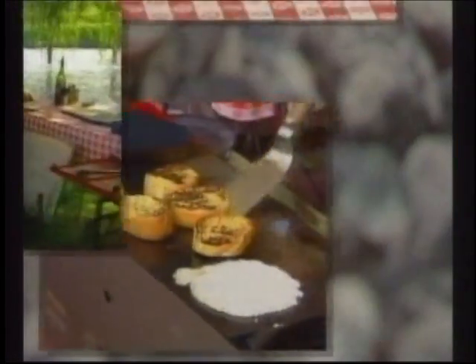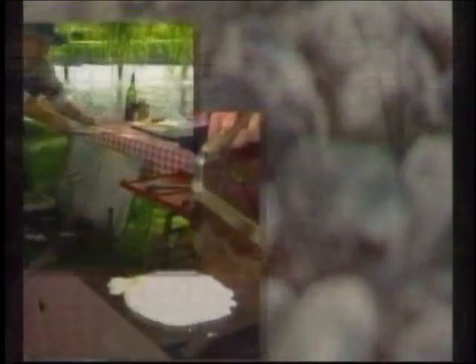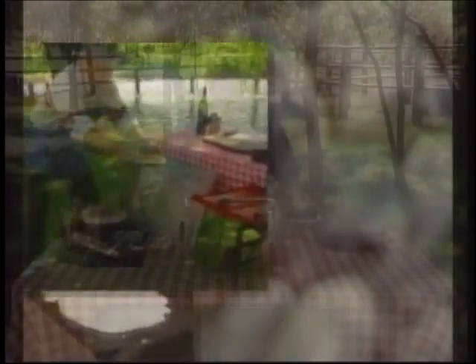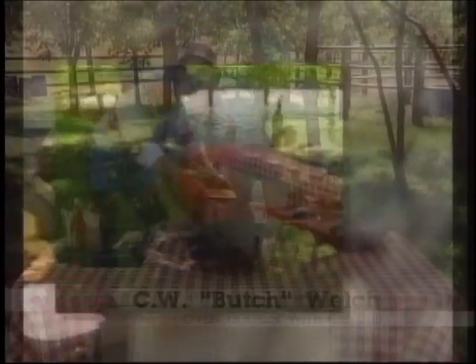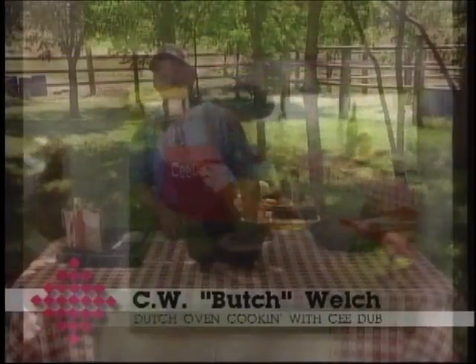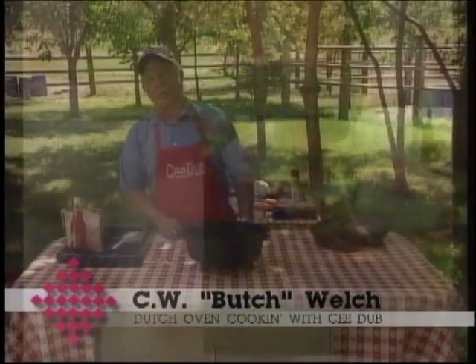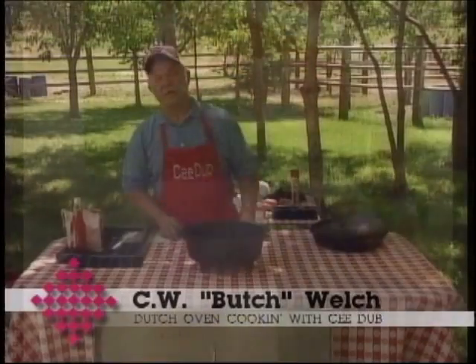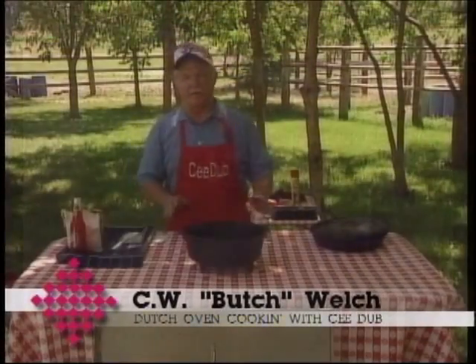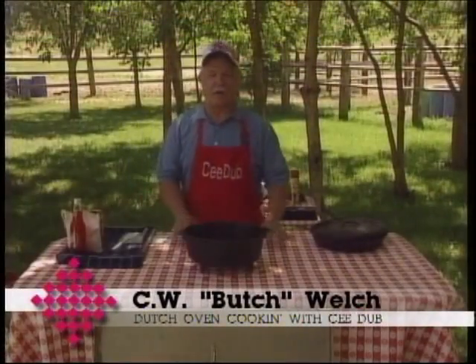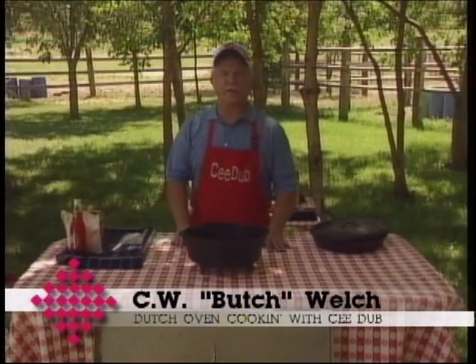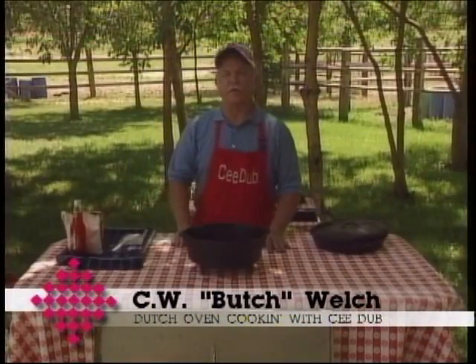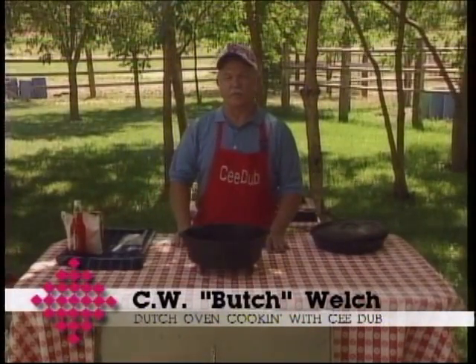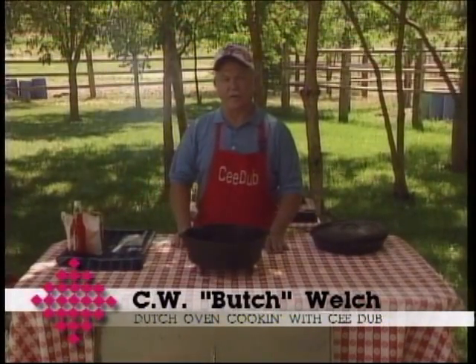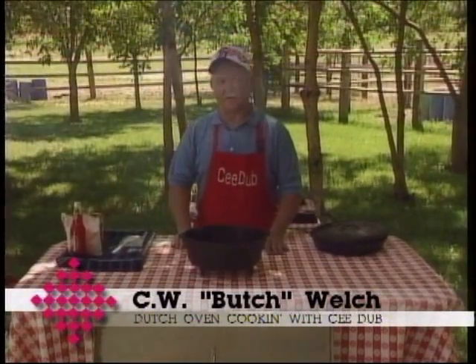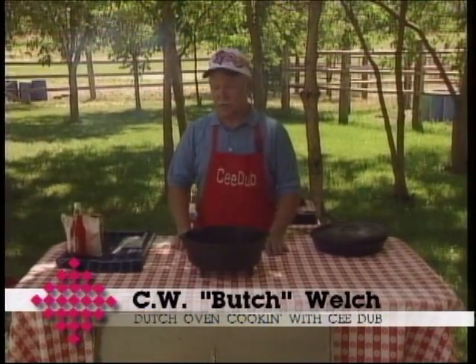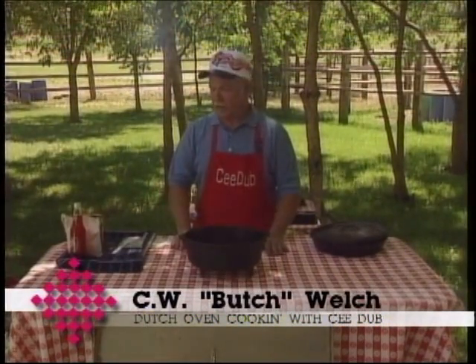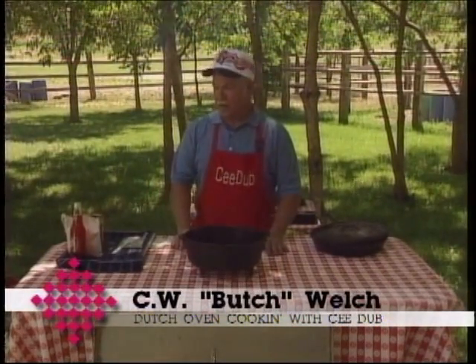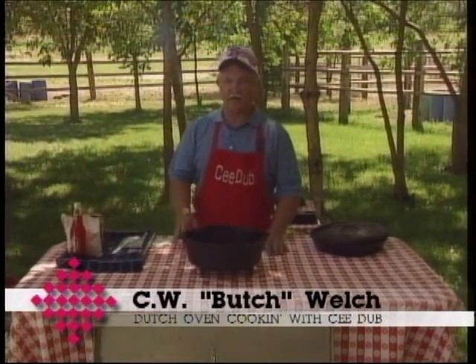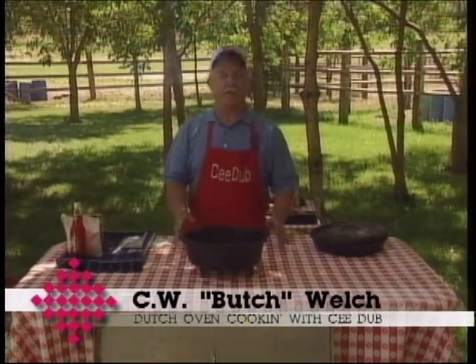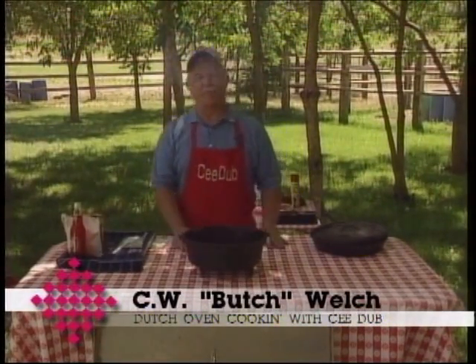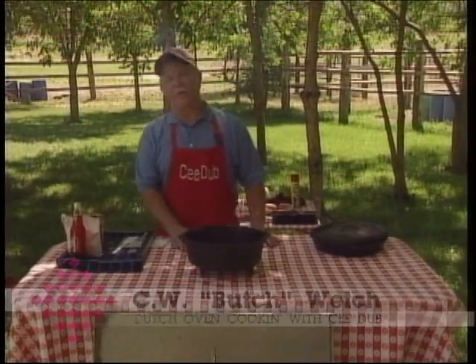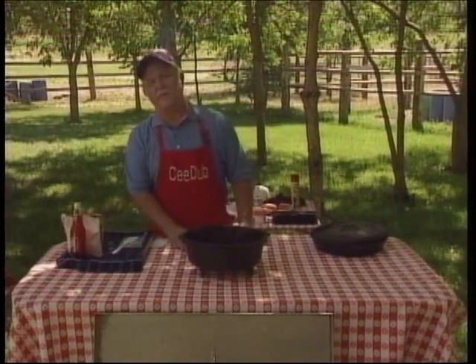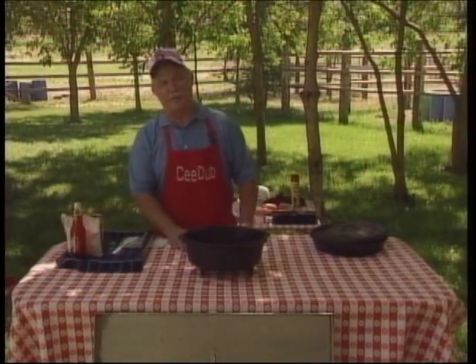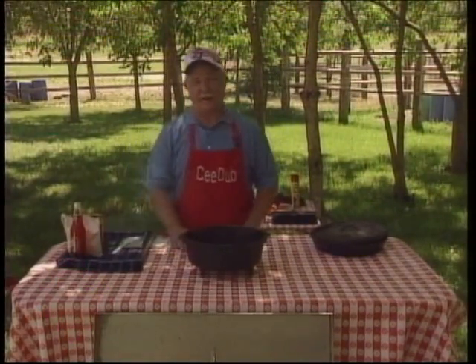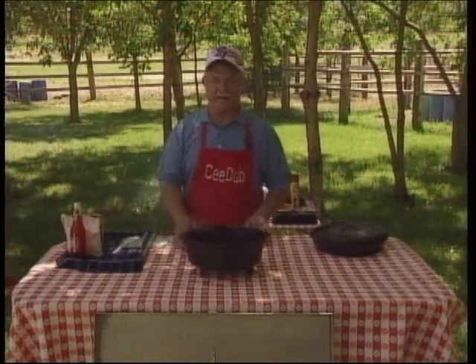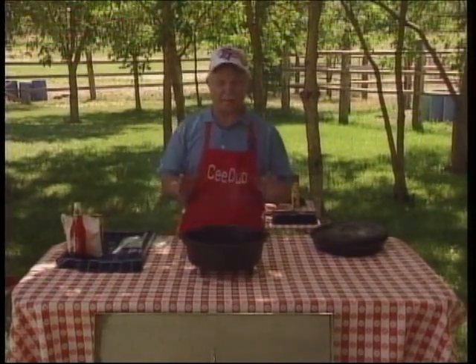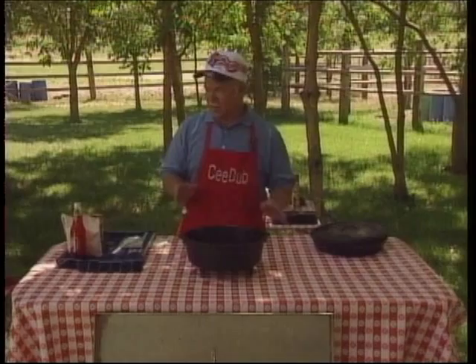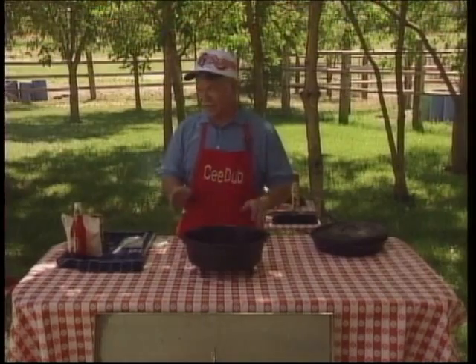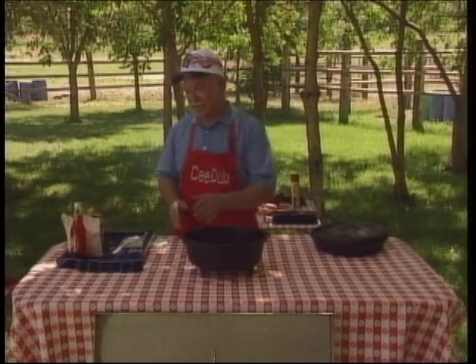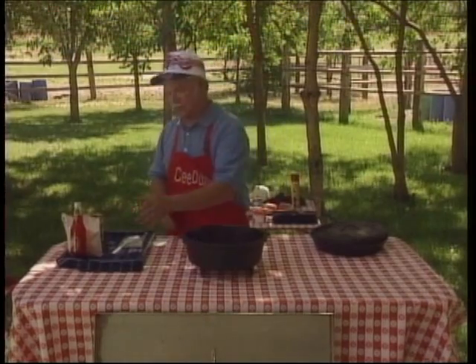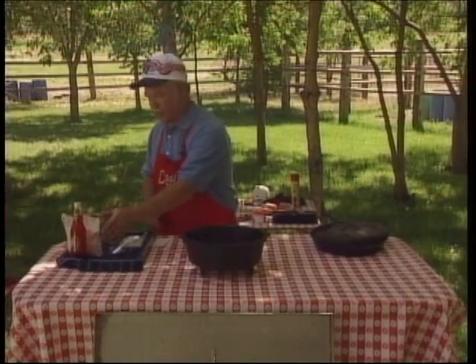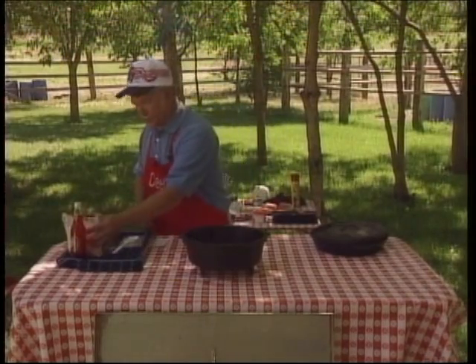Welcome back. We're going to start, as I often do, by making our dessert first. And we're going to make a bubble gum dump cake. Now this is a great kids' dessert.